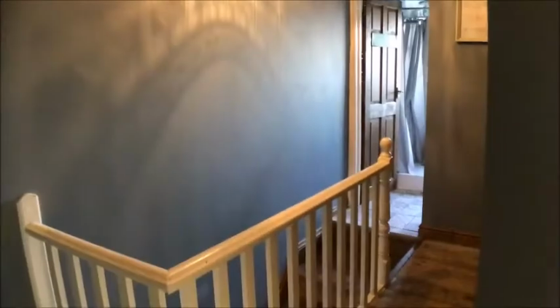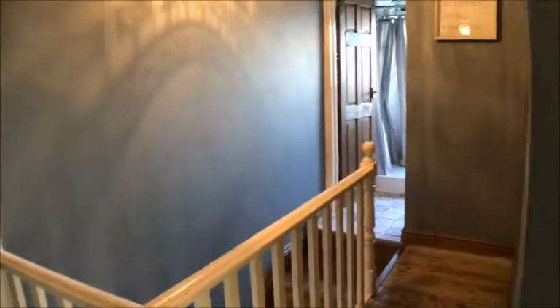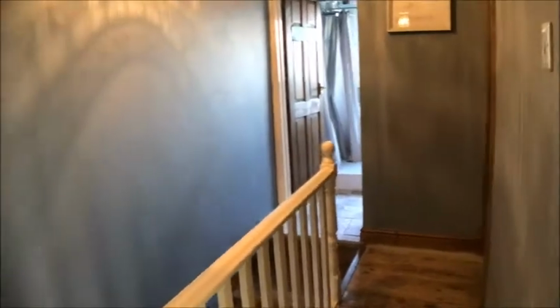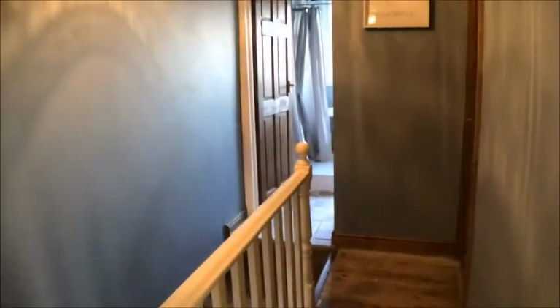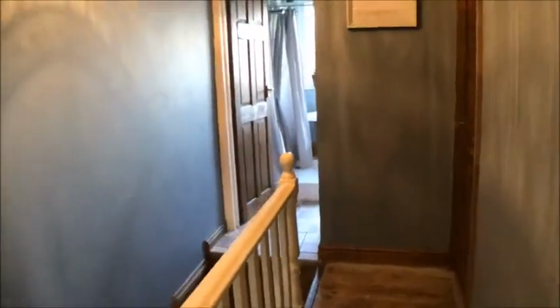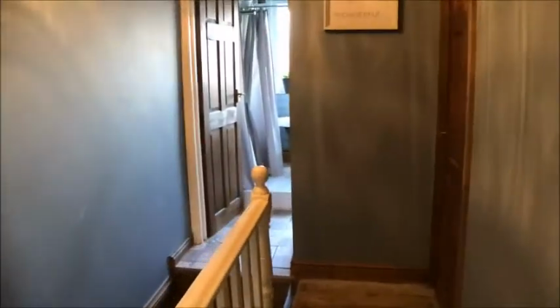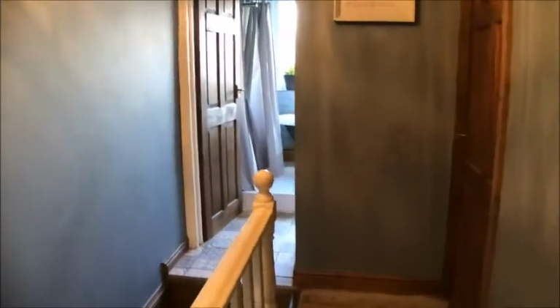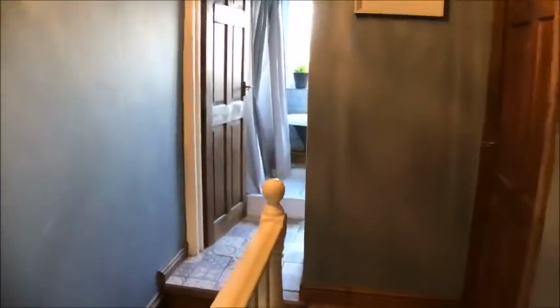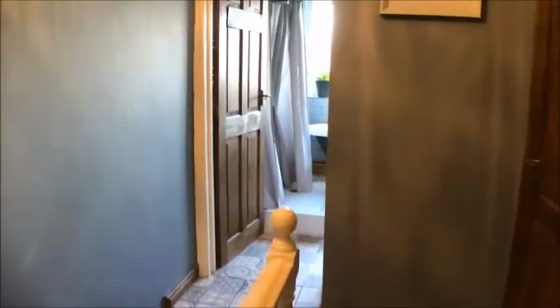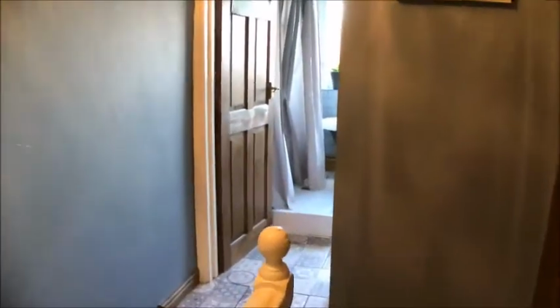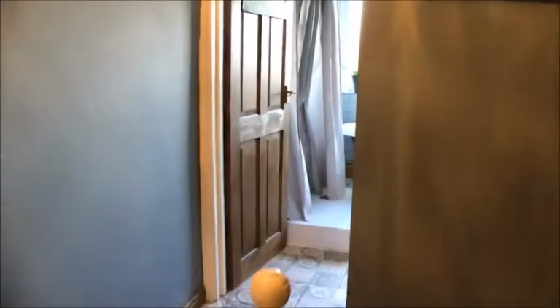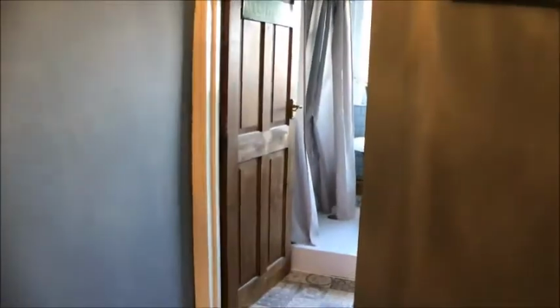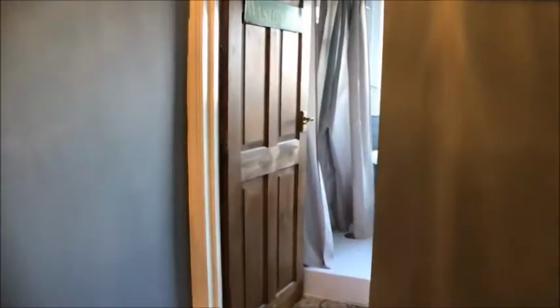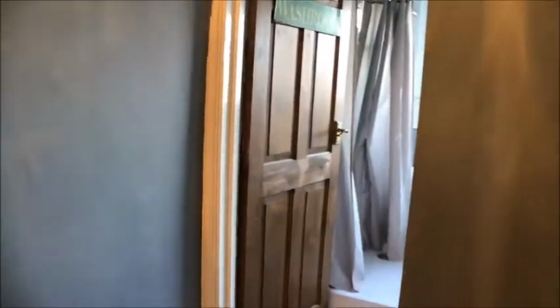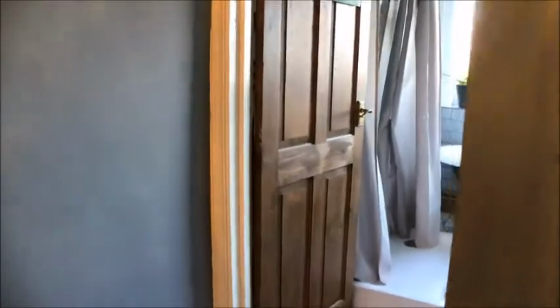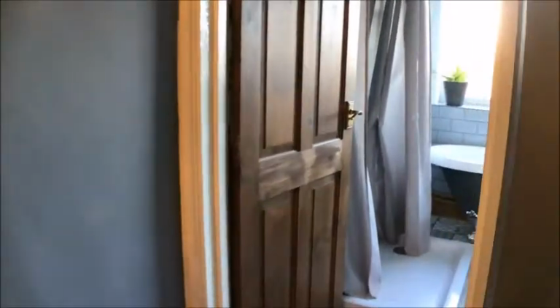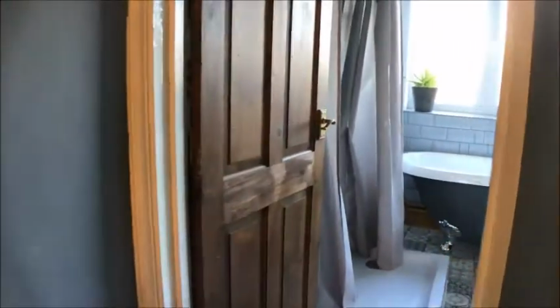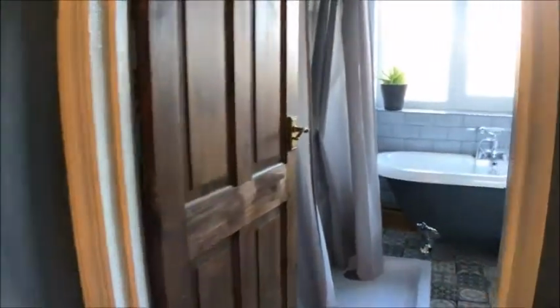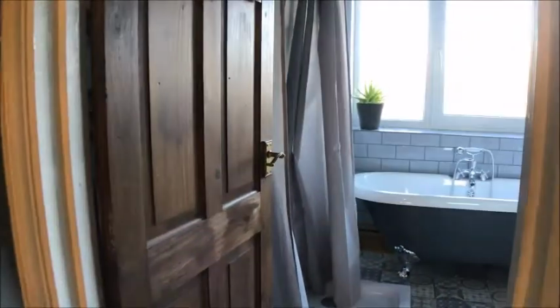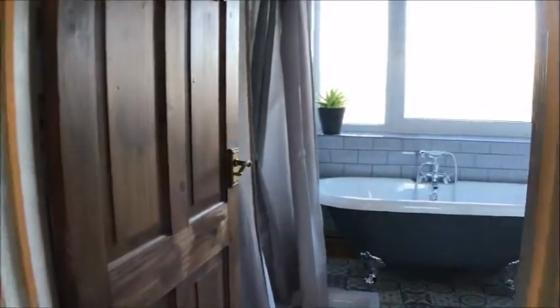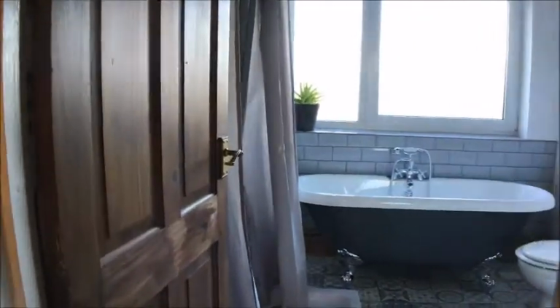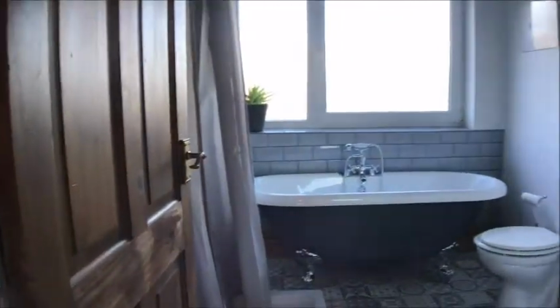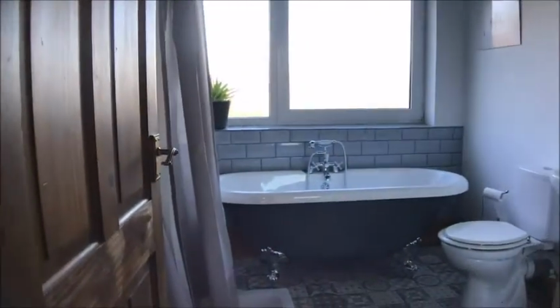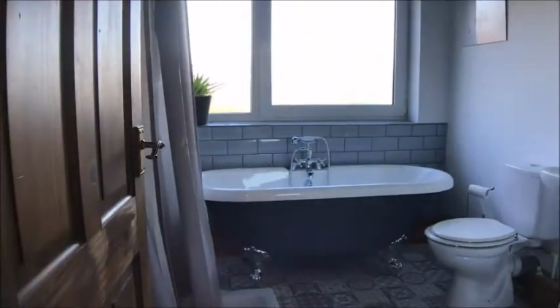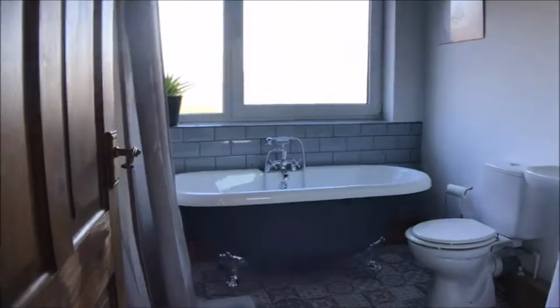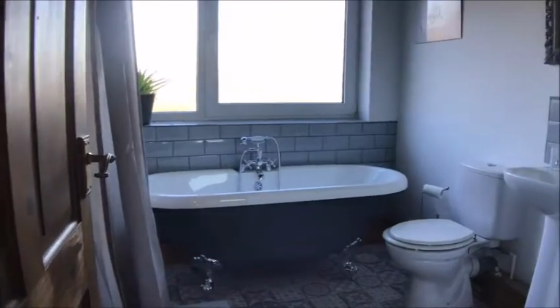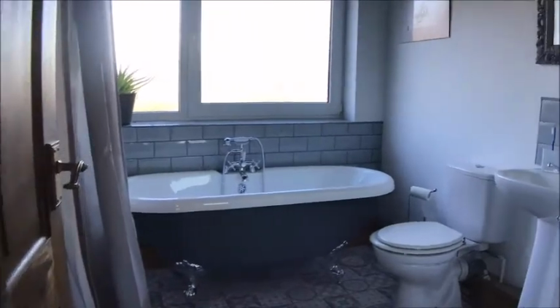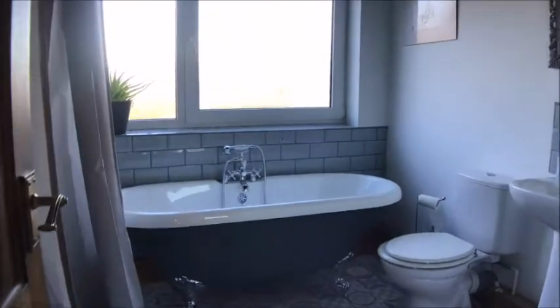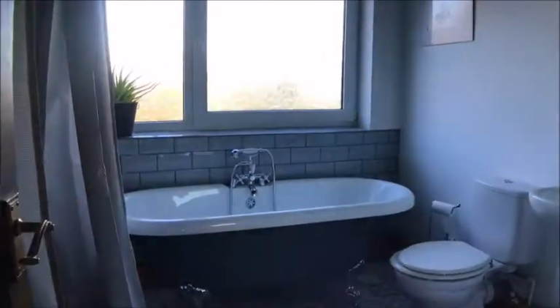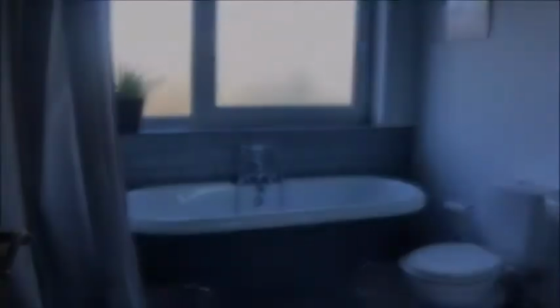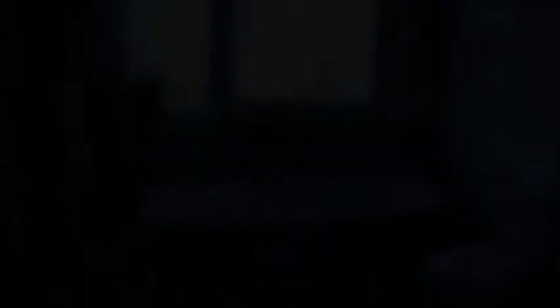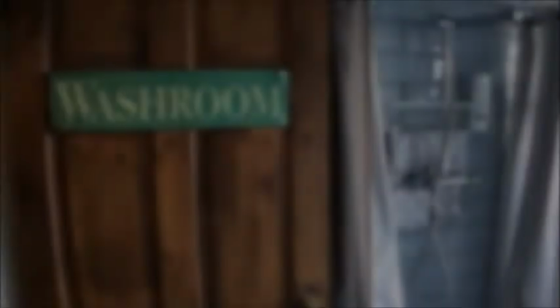To the top floor we find a sizeable landing area, with original wood flooring and the family bathroom. Featuring a separate shower, free-standing roll-top bath, and plenty of natural light and ventilation.